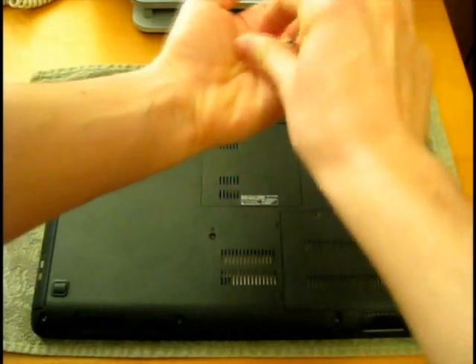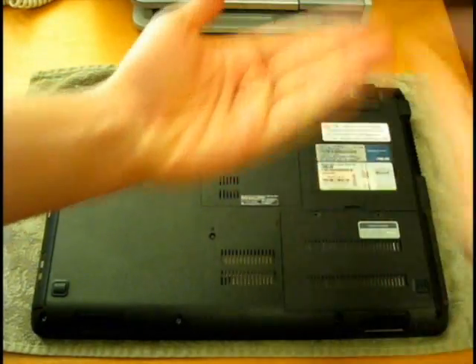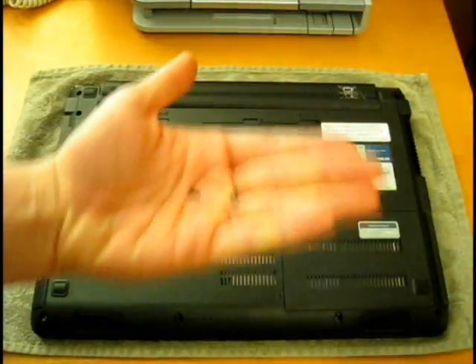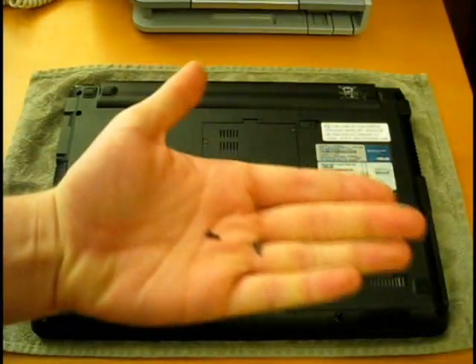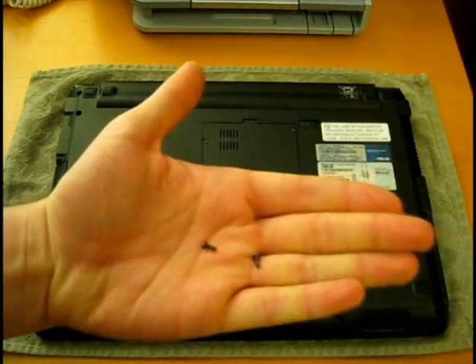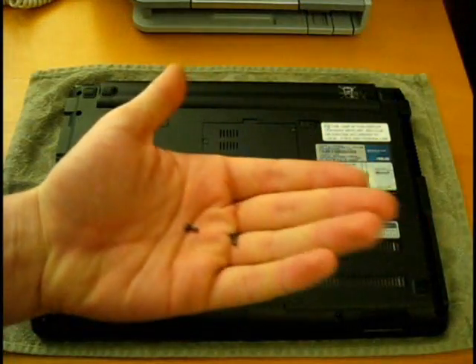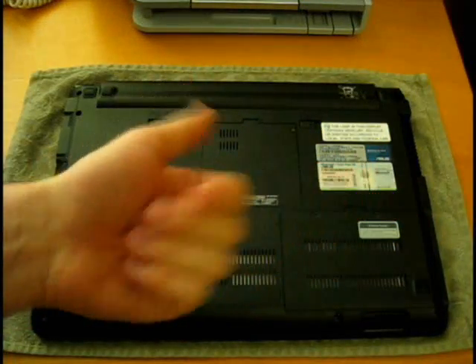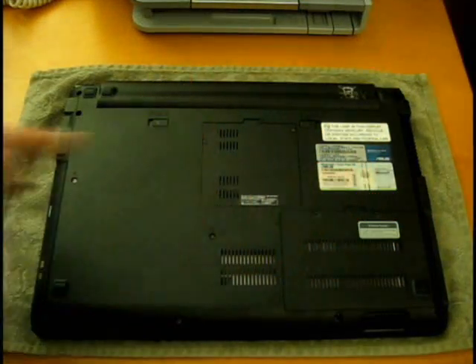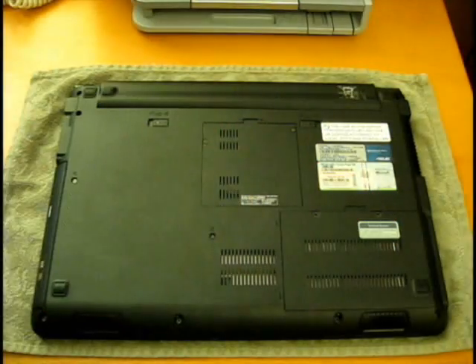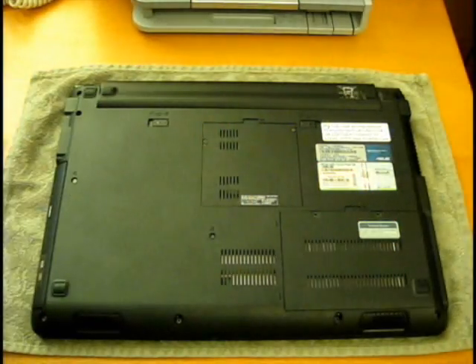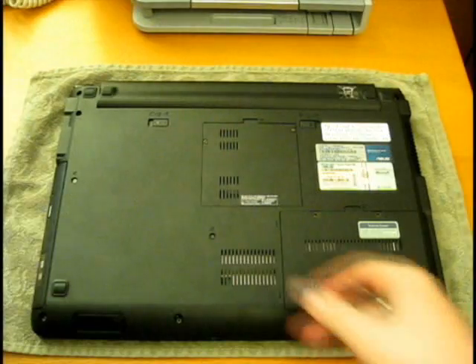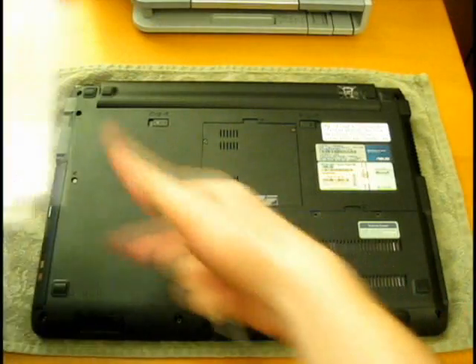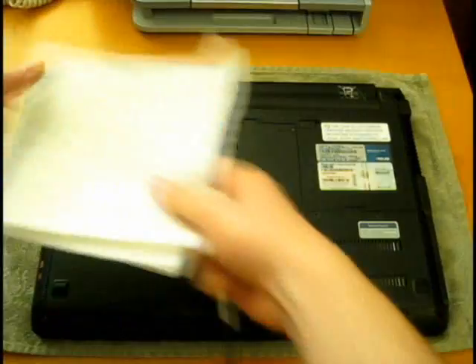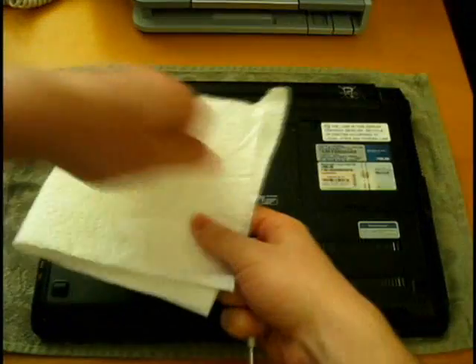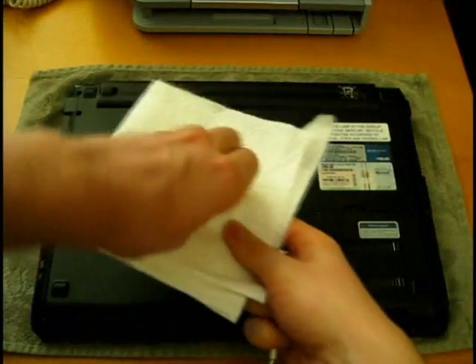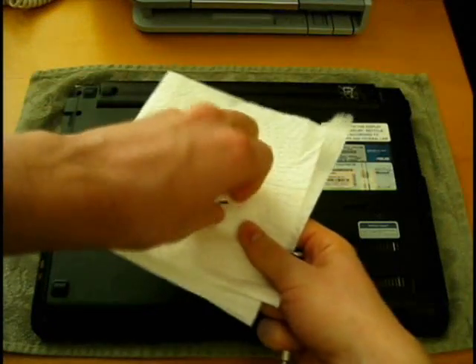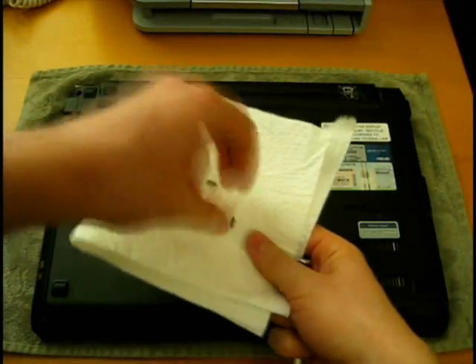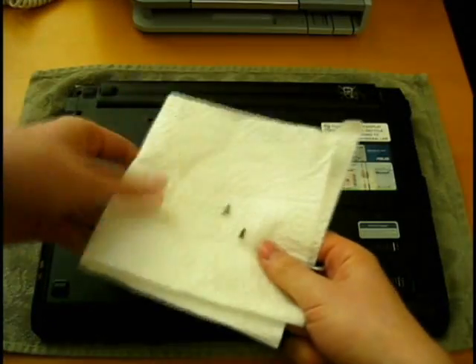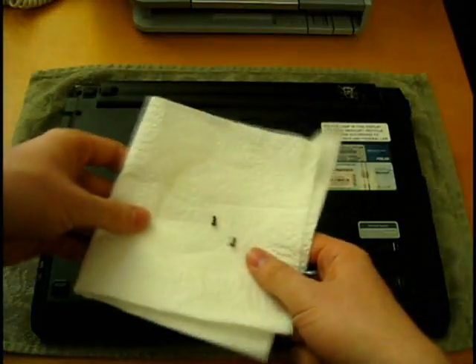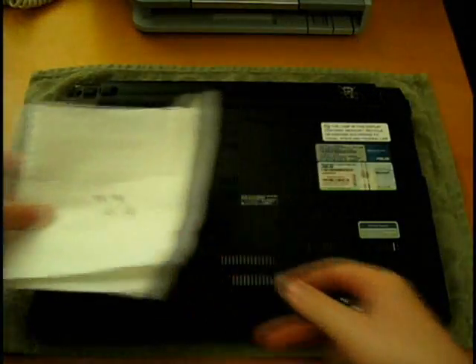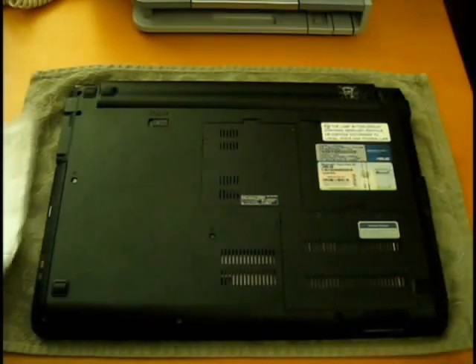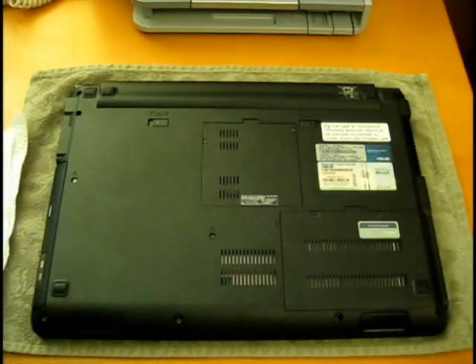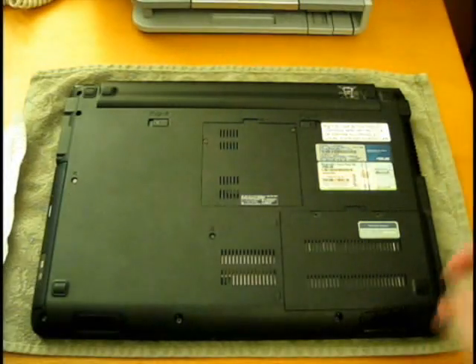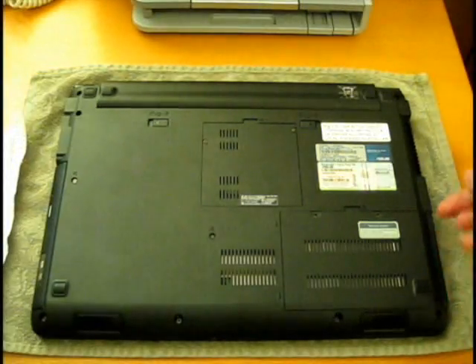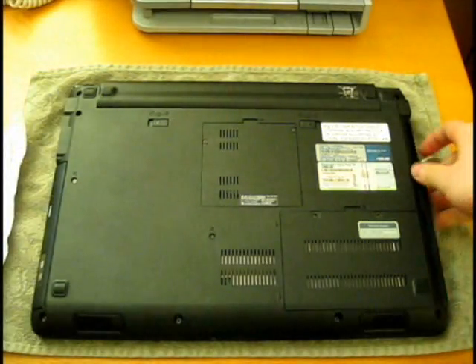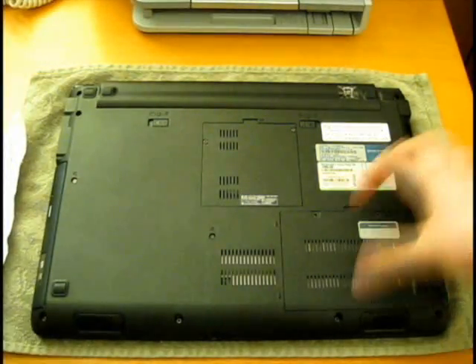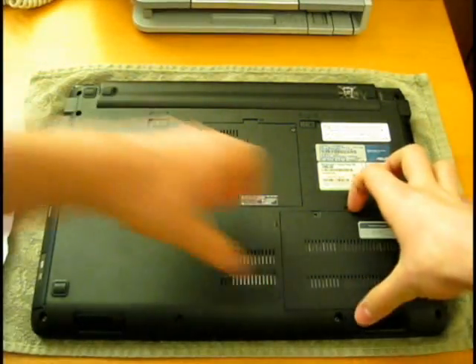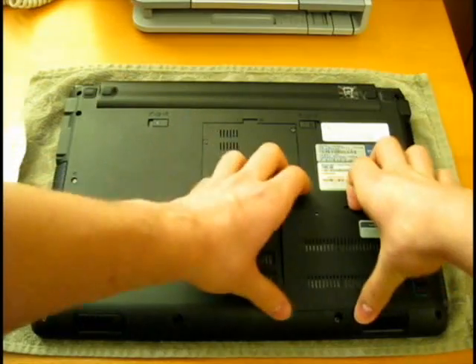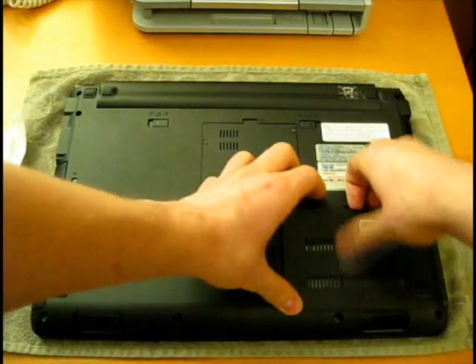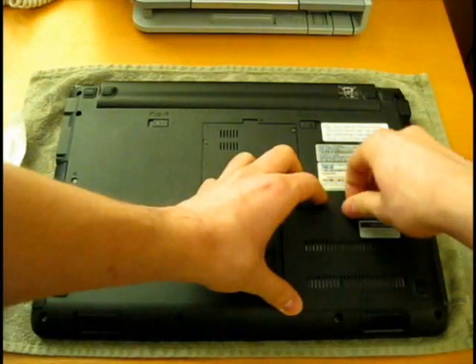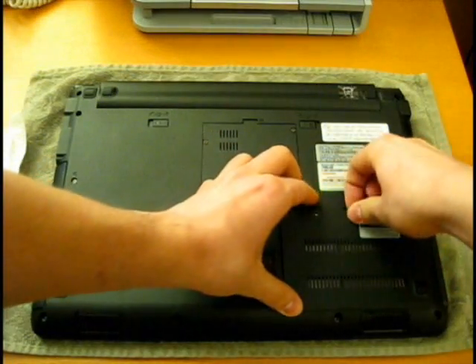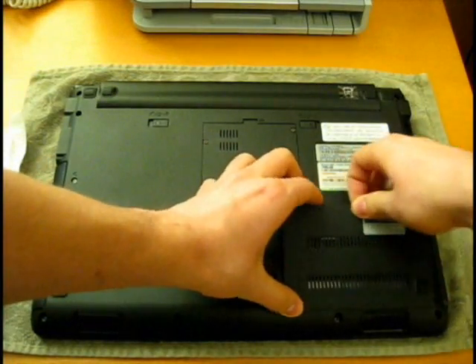These screws are fairly small, so if you don't want to lose them, put them somewhere where it's easy to see — a towel works well. Now after you unscrew it, the faceplate just wiggles off.